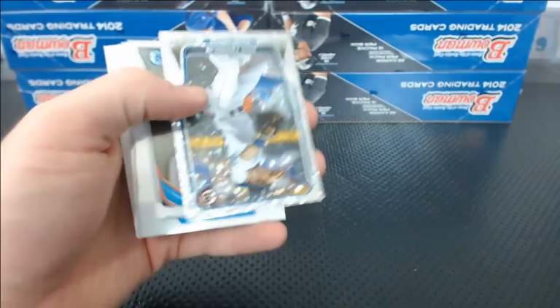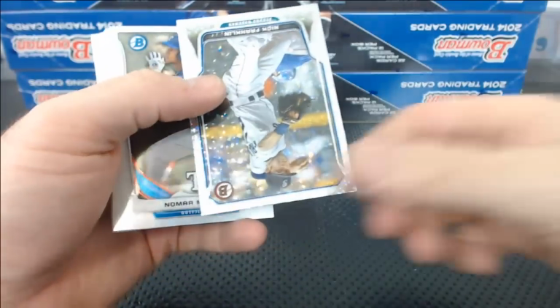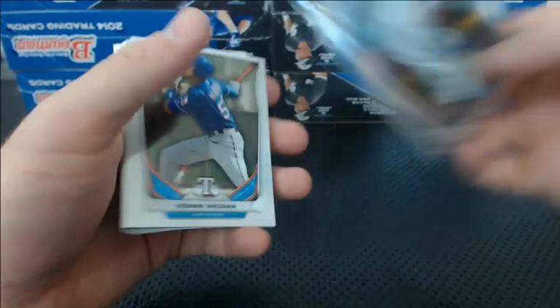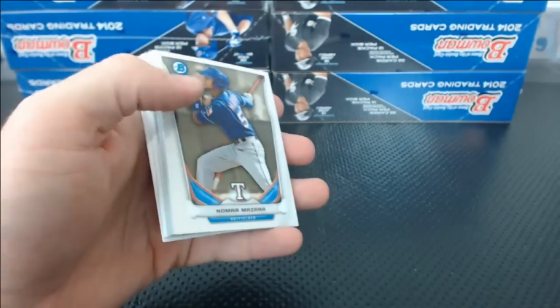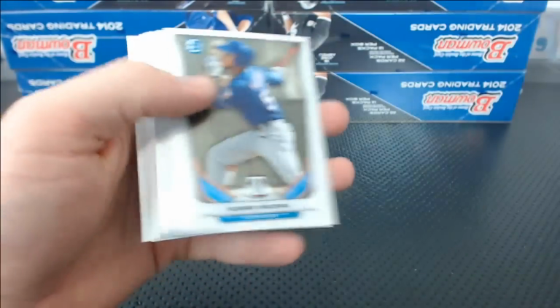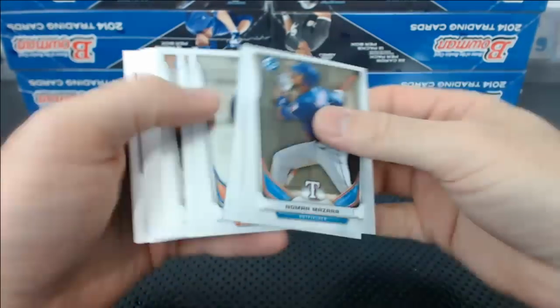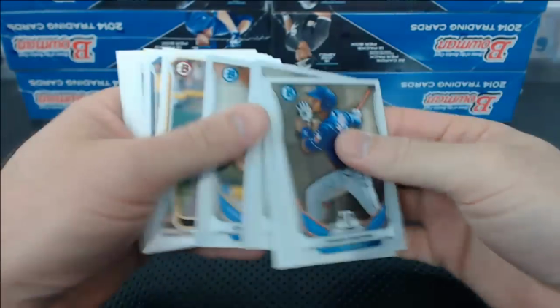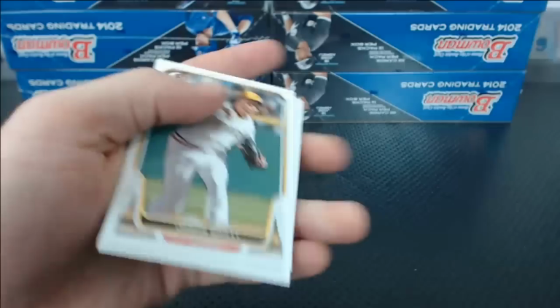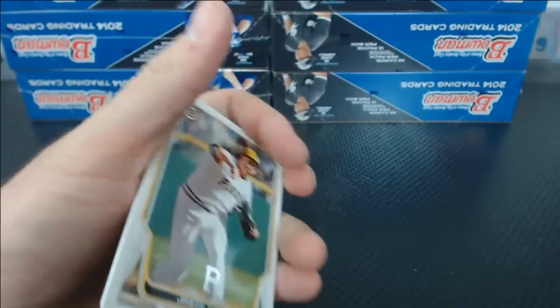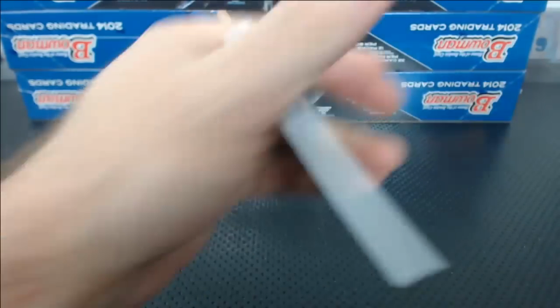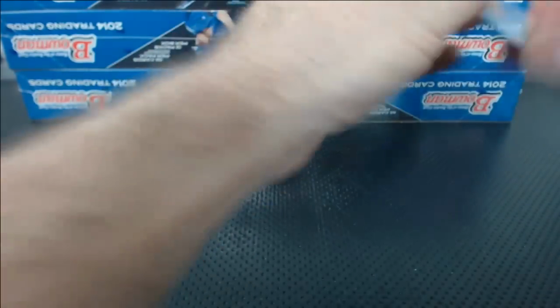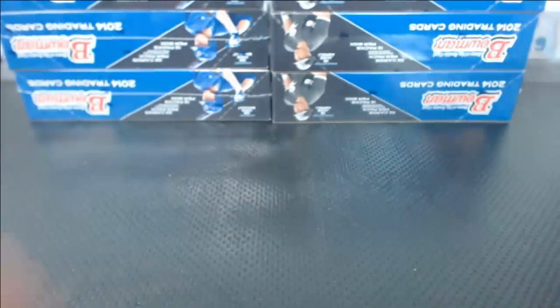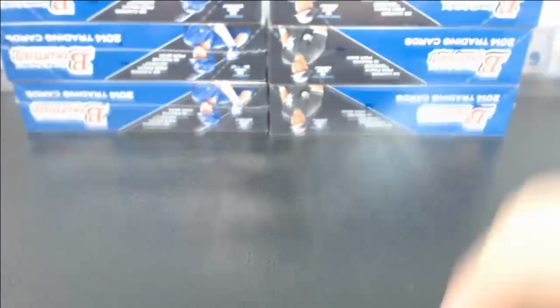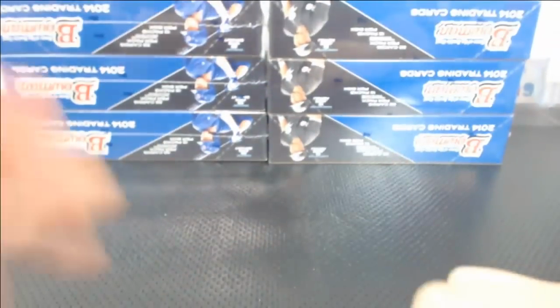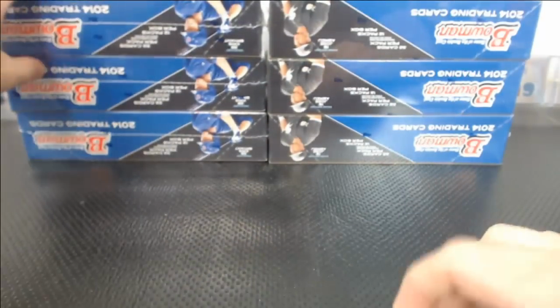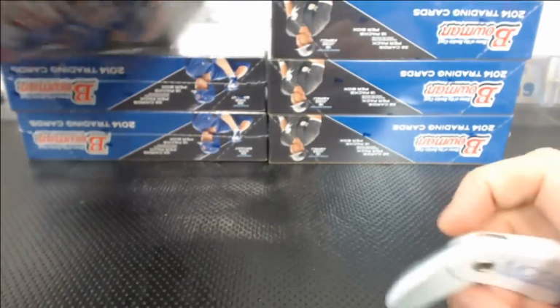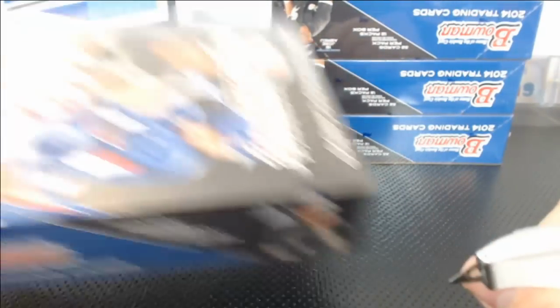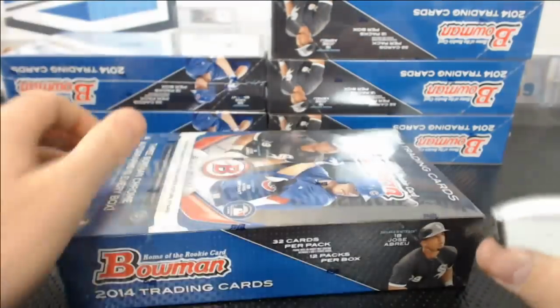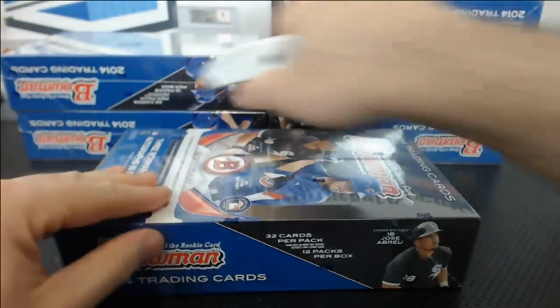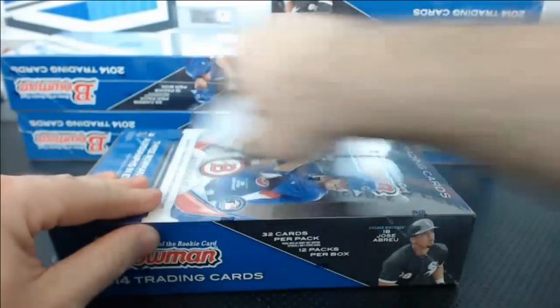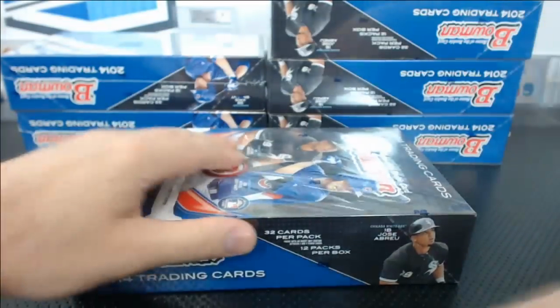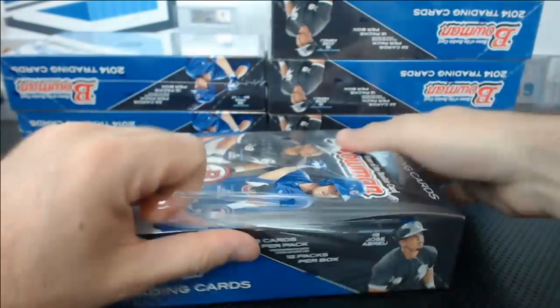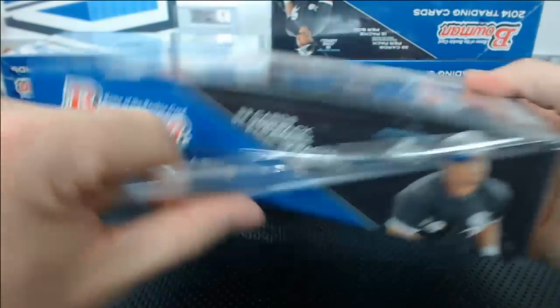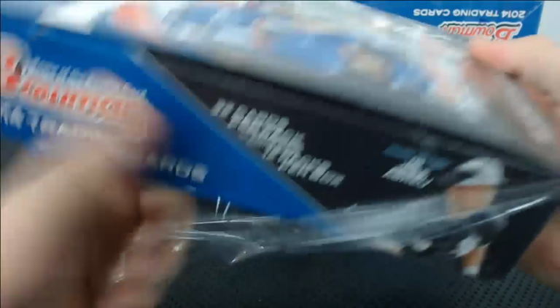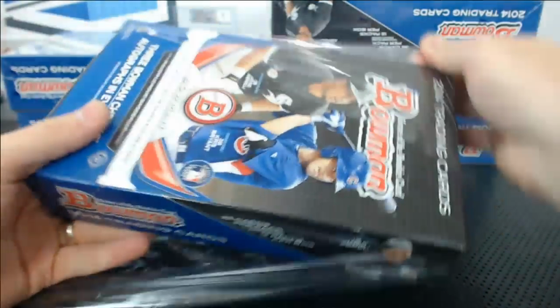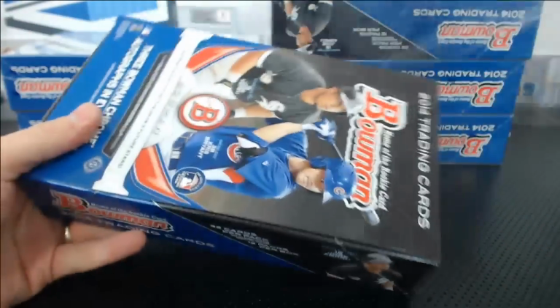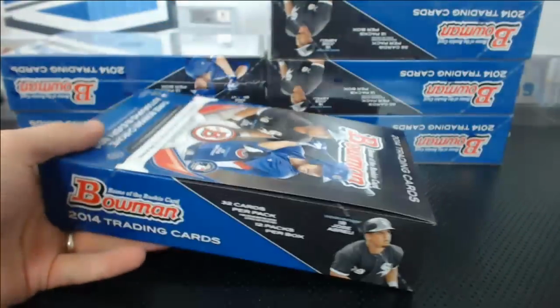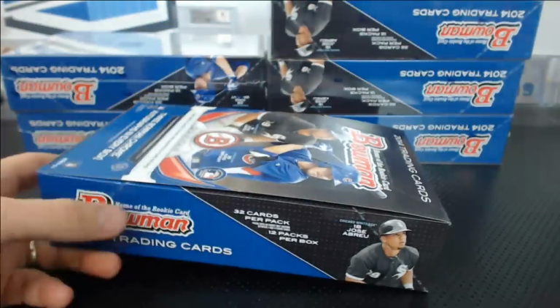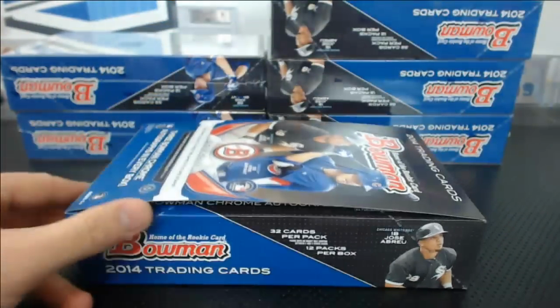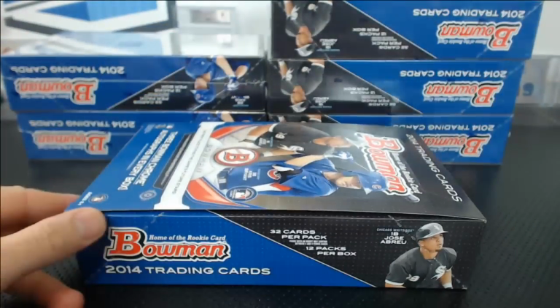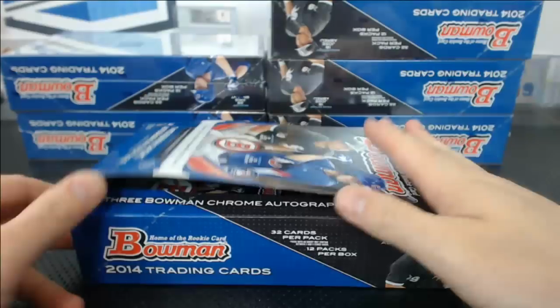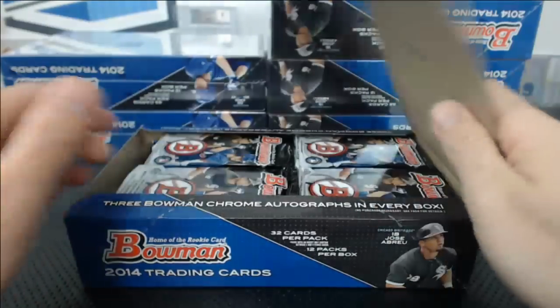Taylor Ghieri Mini Refractor and a Nick Franklin Ice. Should I just shut down the case? We don't need to do any more, do we? You guys want to see the rest of the case? If you hang in long enough, that kind of stuff happens. That's why it's fun.